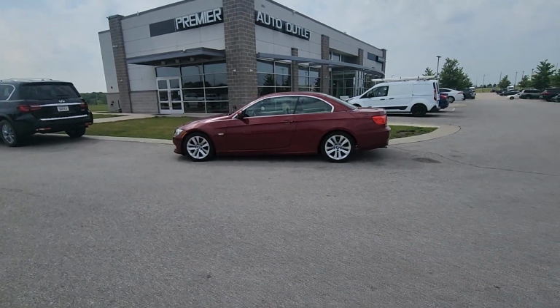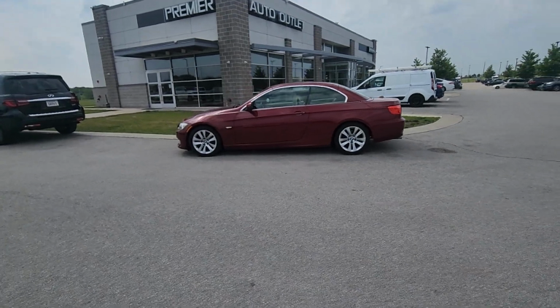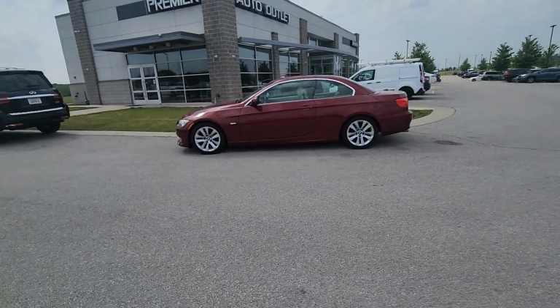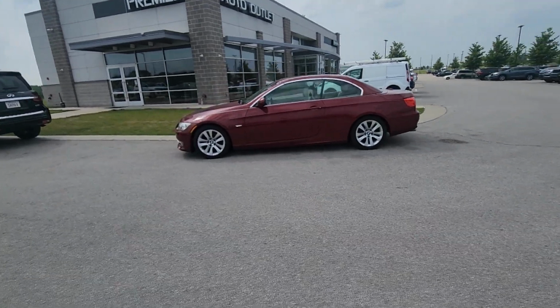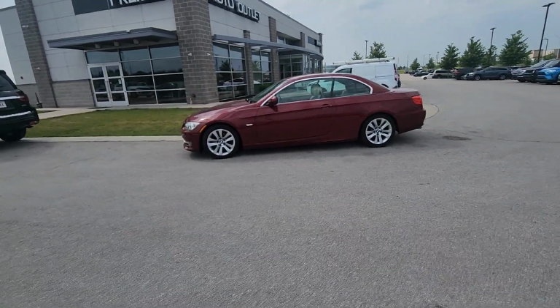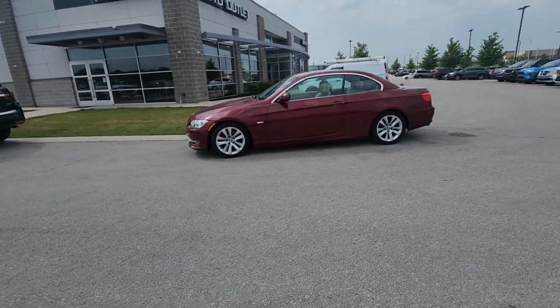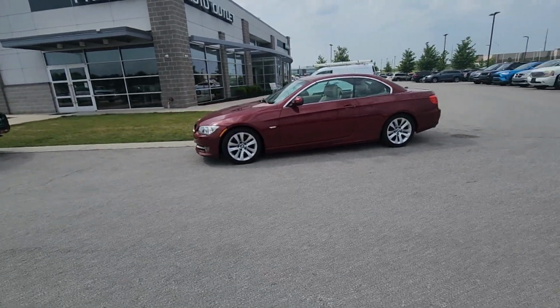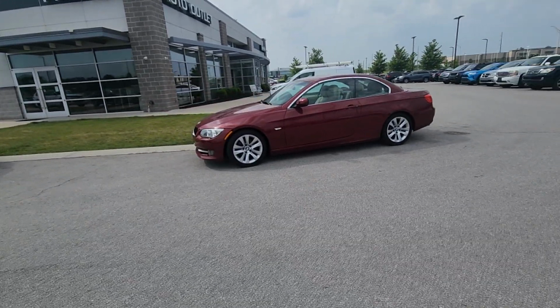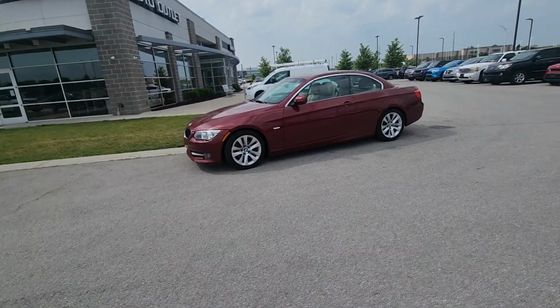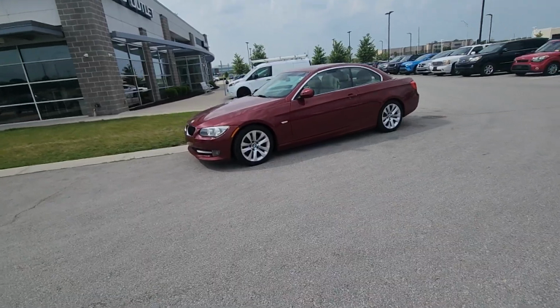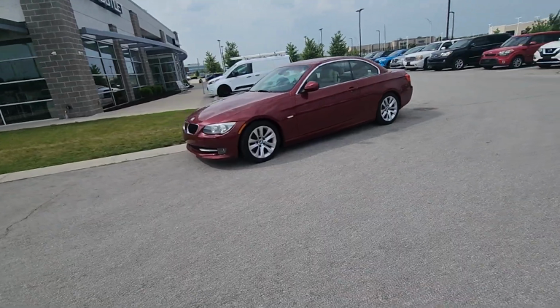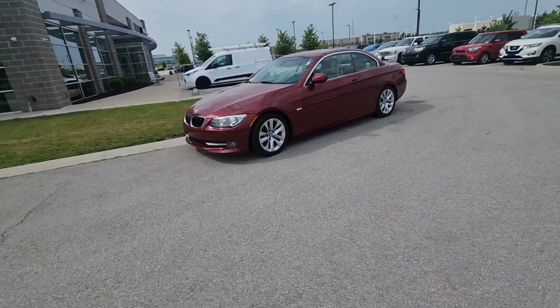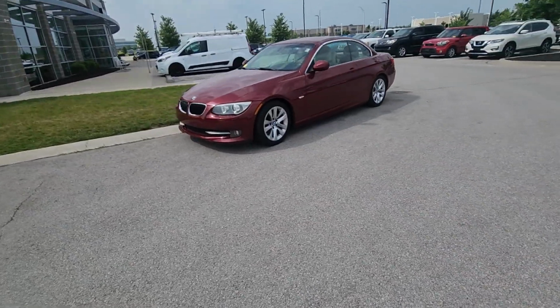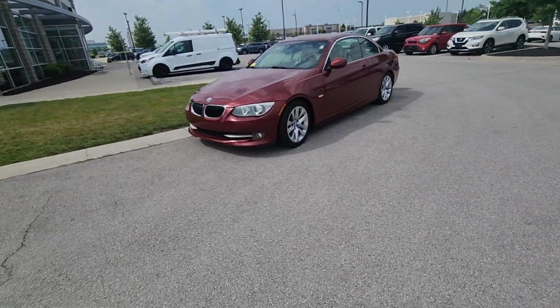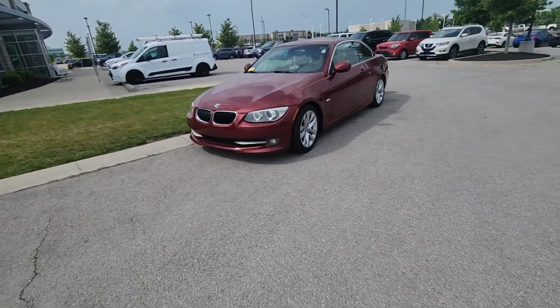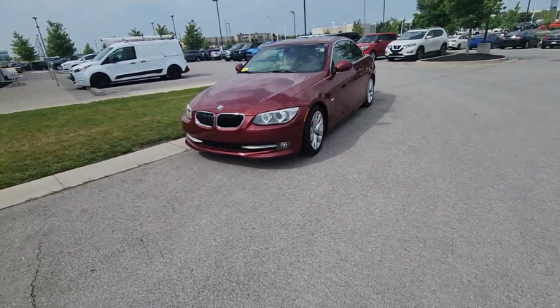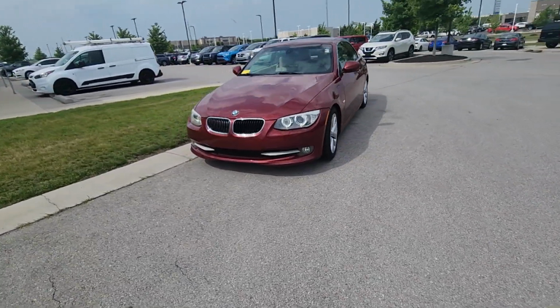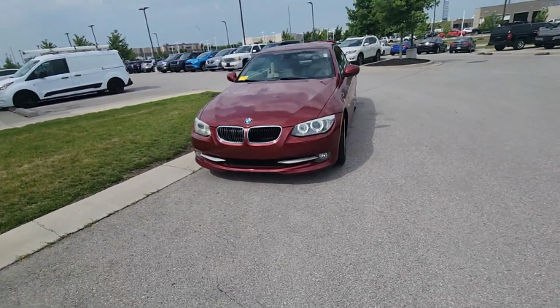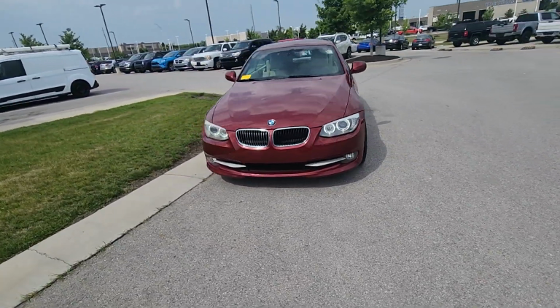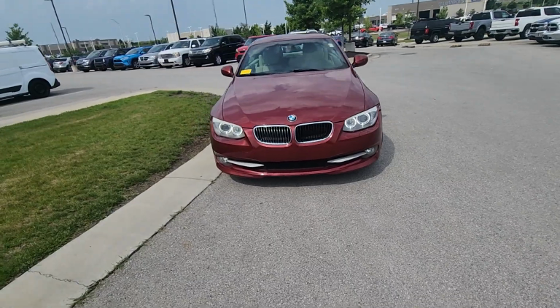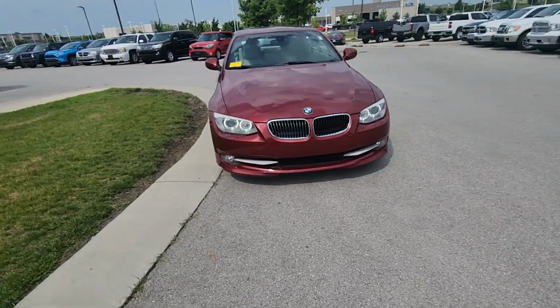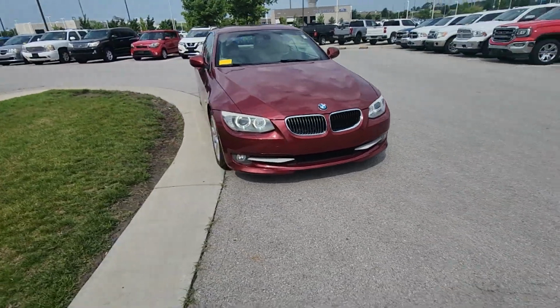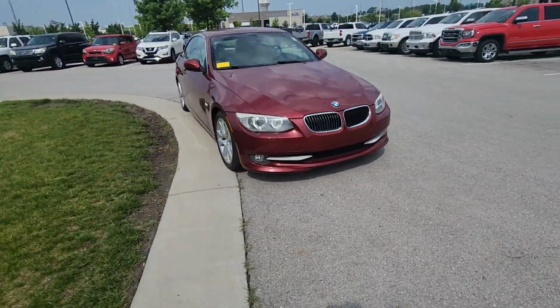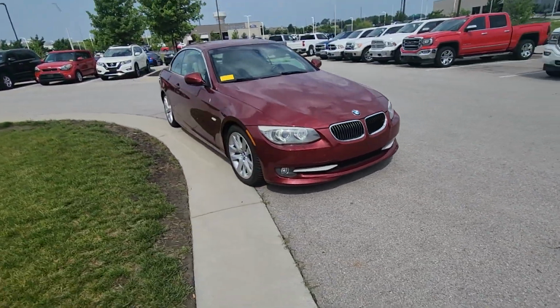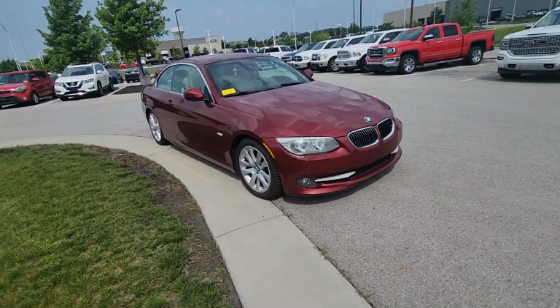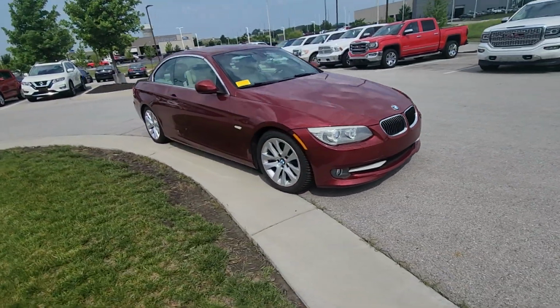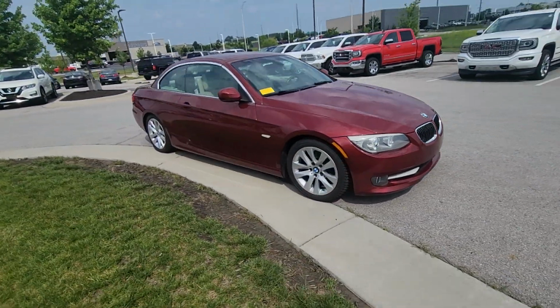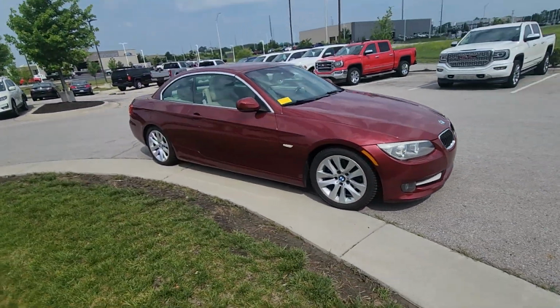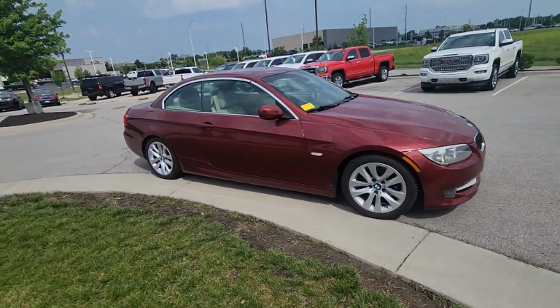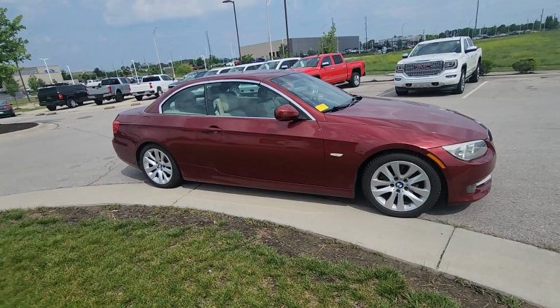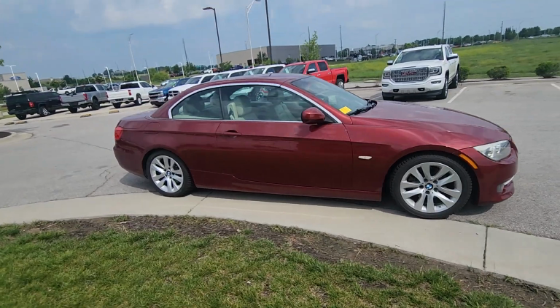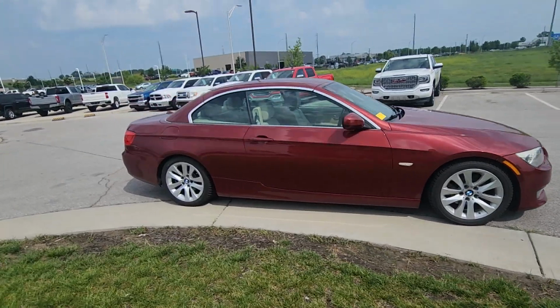Good morning Sean, Brian here at Premier Auto Outlet. I want to thank you for reaching out to me via Facebook. This is that 328i BMW convertible that you had expressed interest in. I'm going to take about 90 seconds of your time and shoot this walk-around video to showcase the condition it's in.